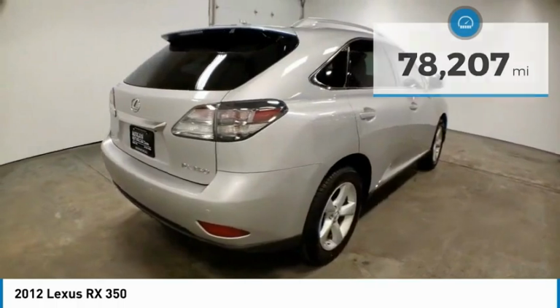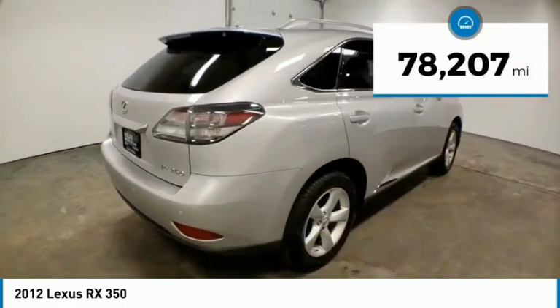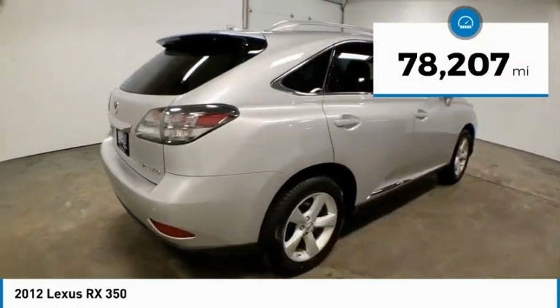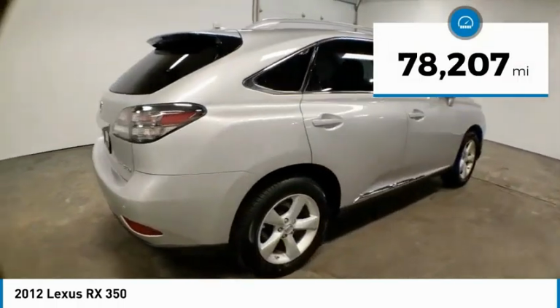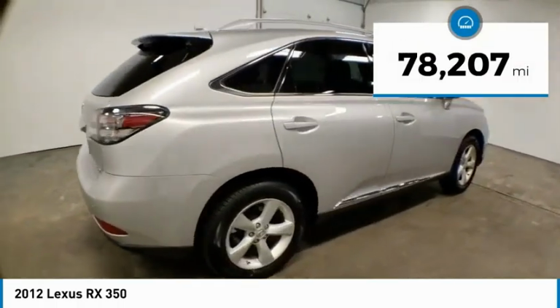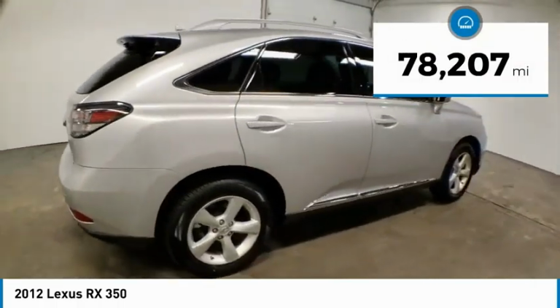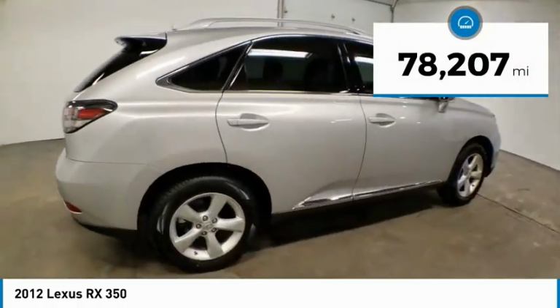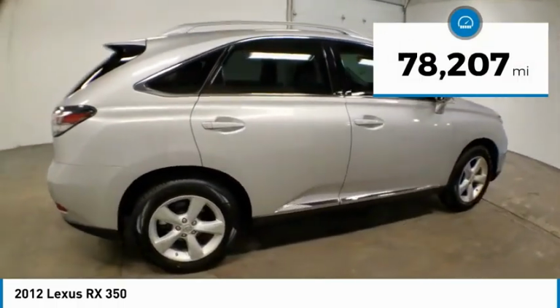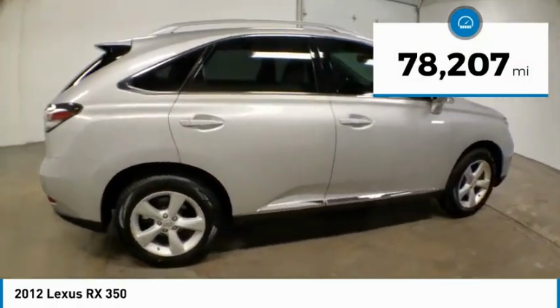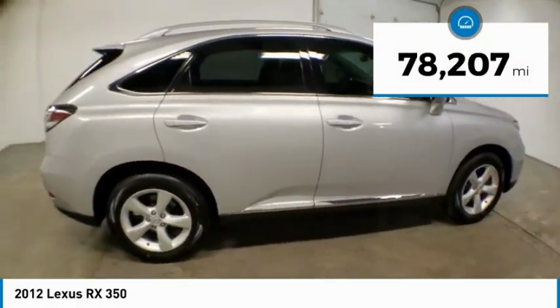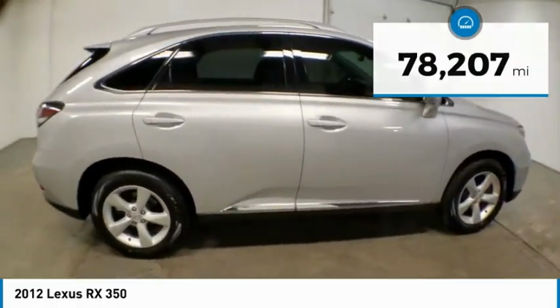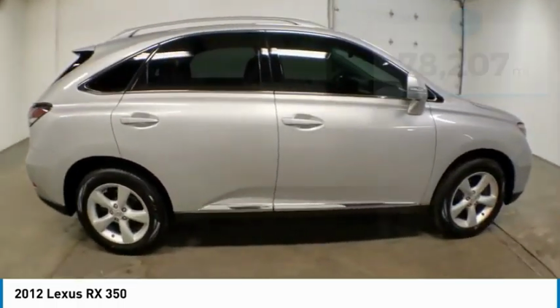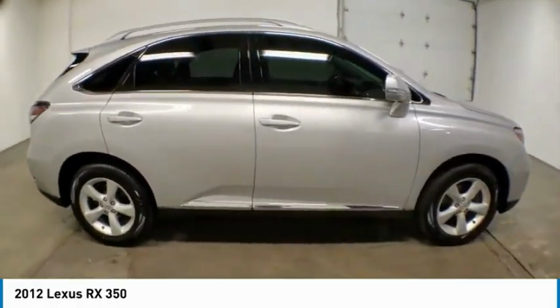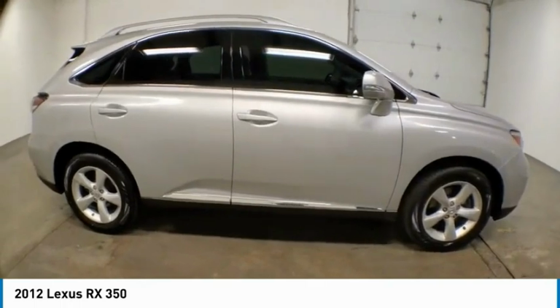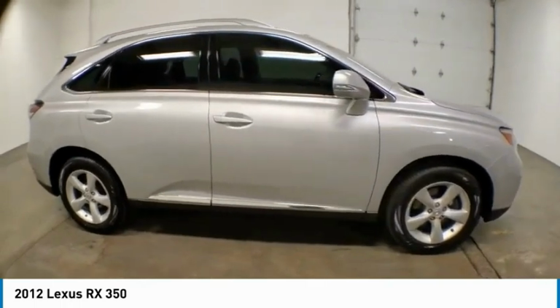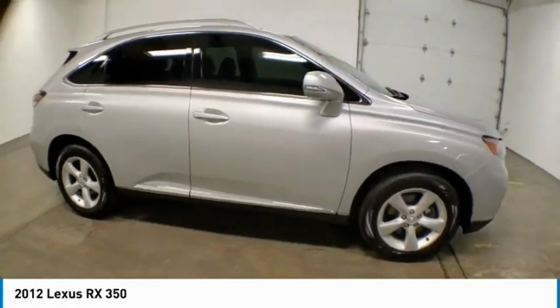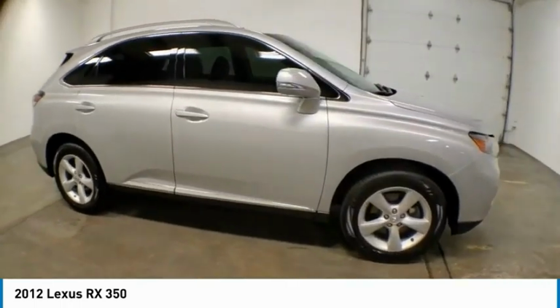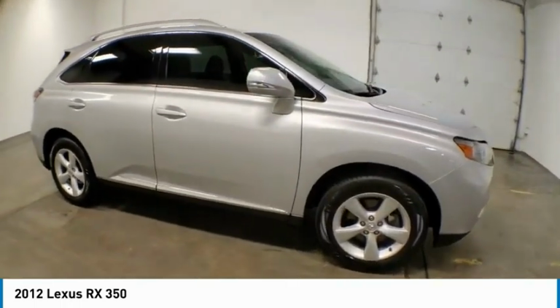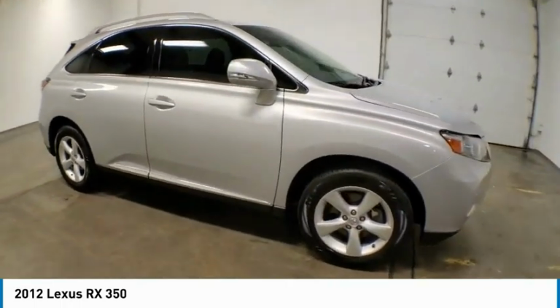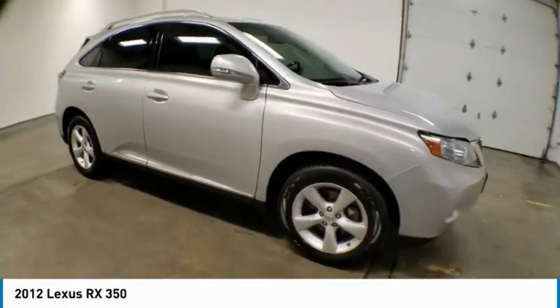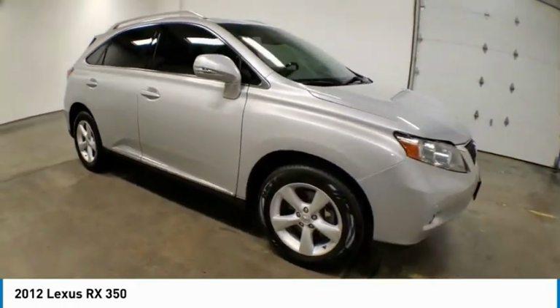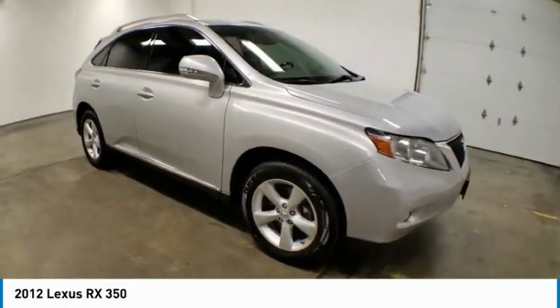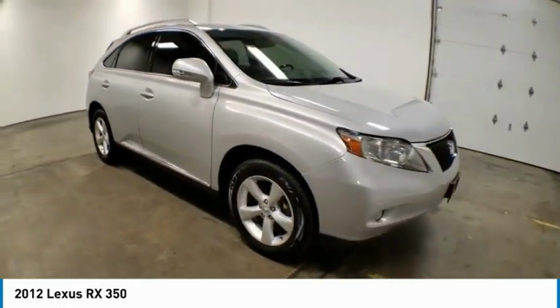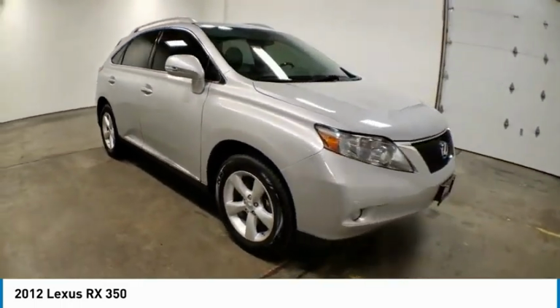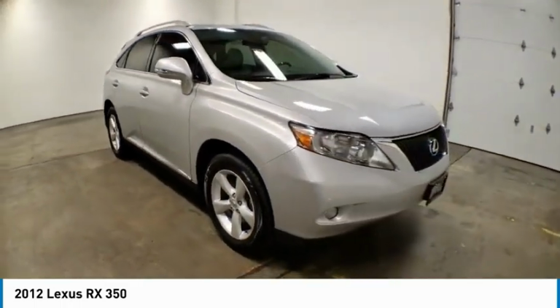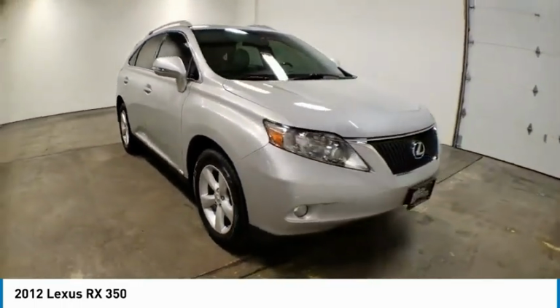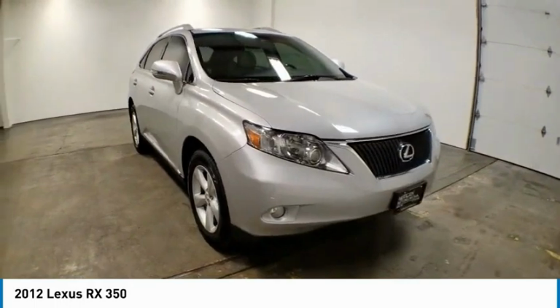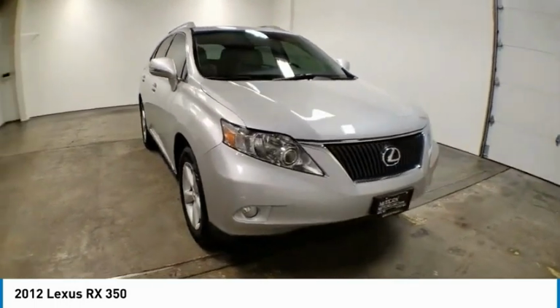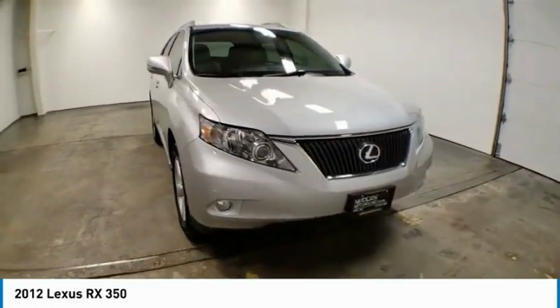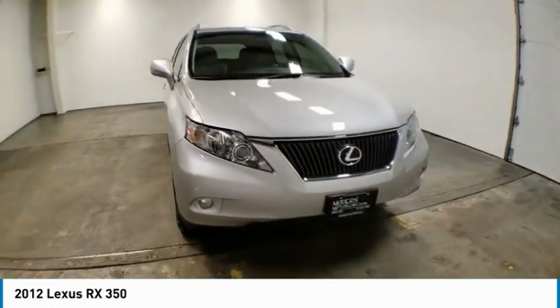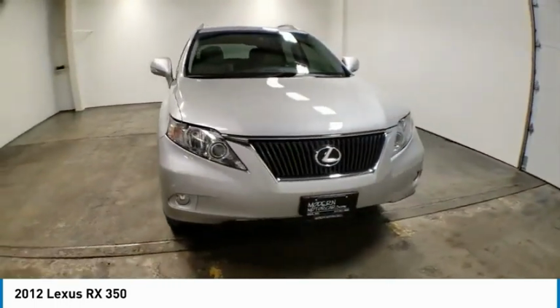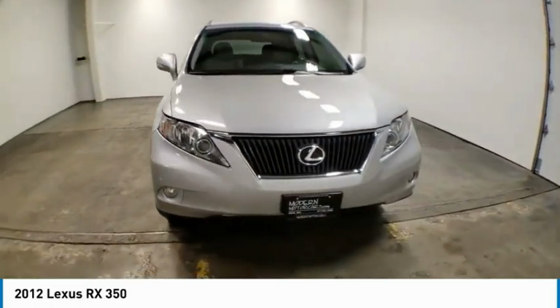This vehicle has less than 80,000 miles. Here are some of this vehicle's great options: electronic stability control, brake assist, traction control, remote keyless entry, fog lights, and speed control.